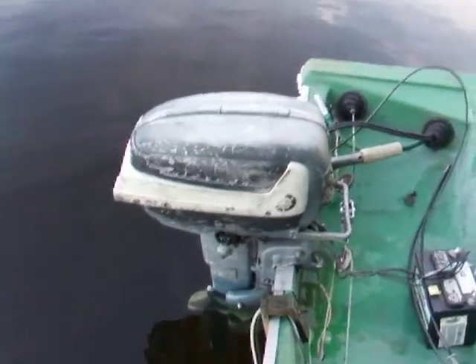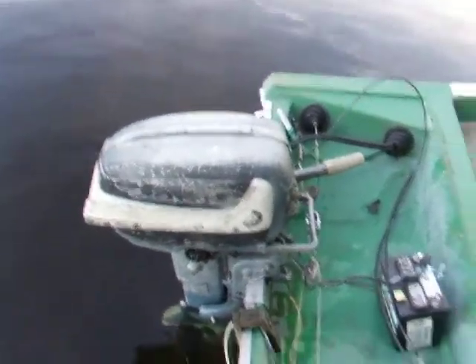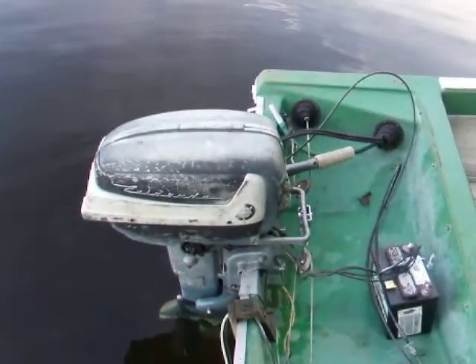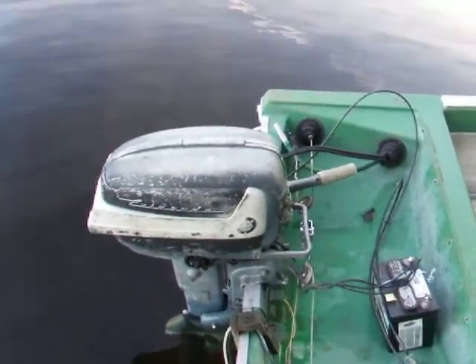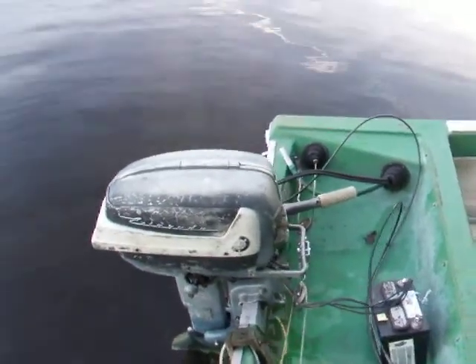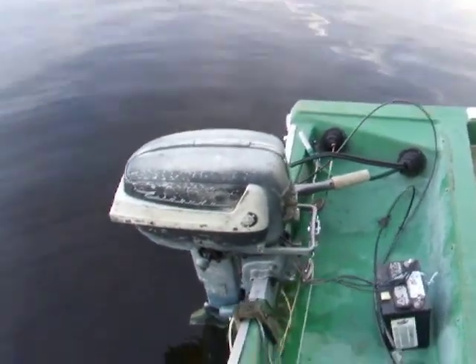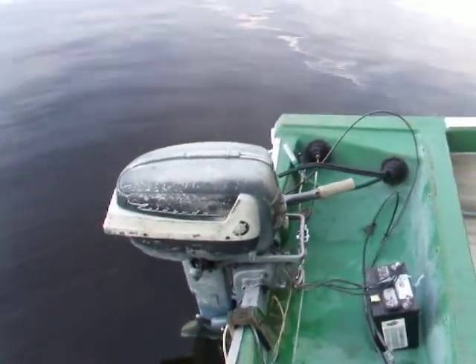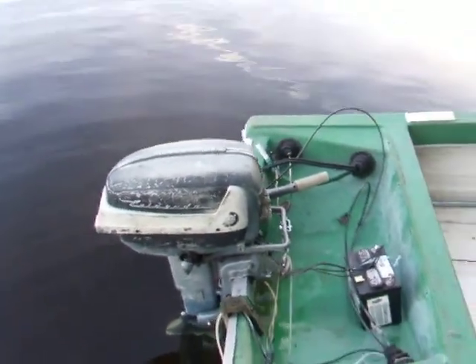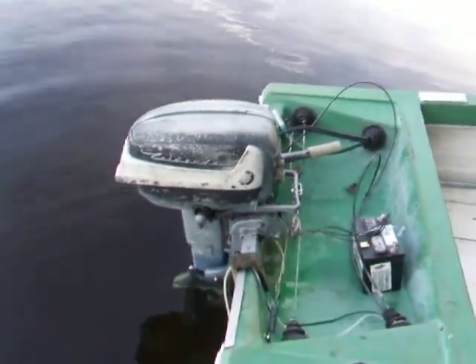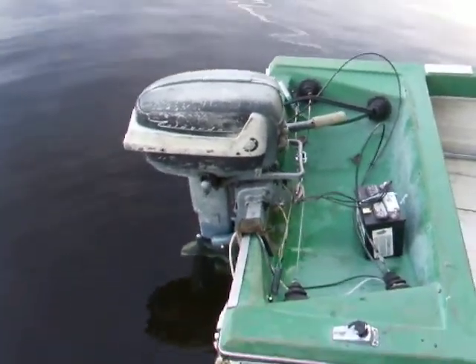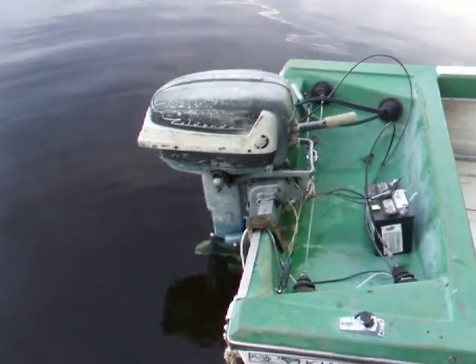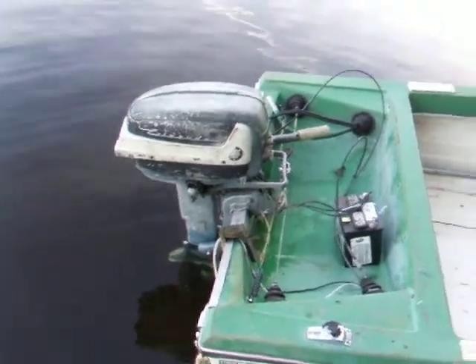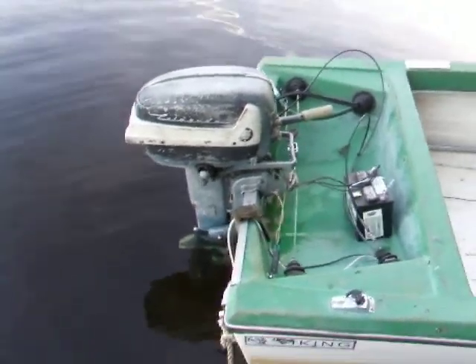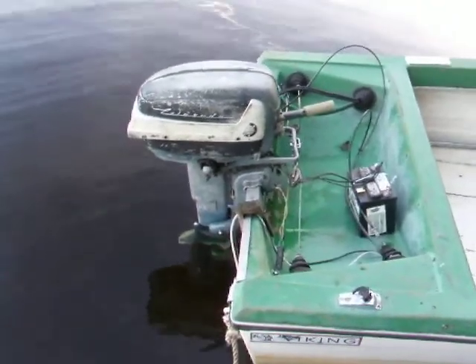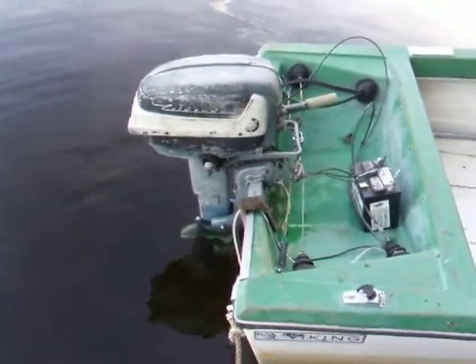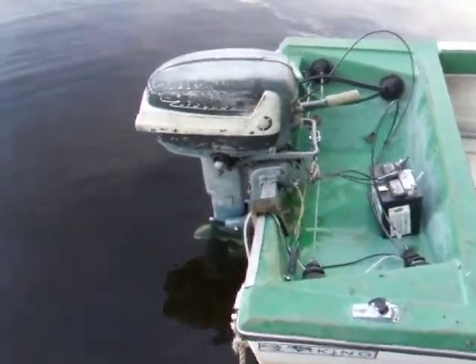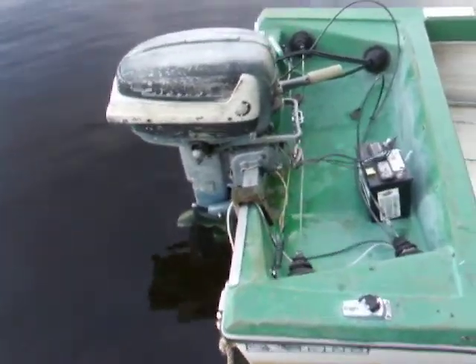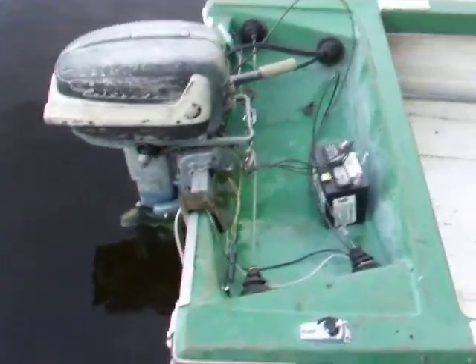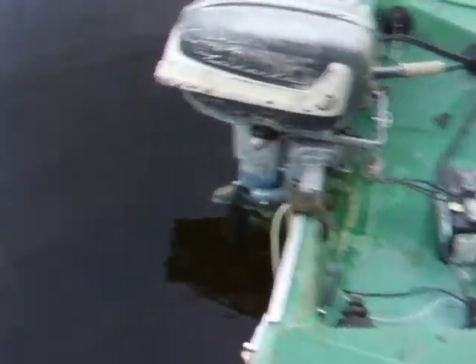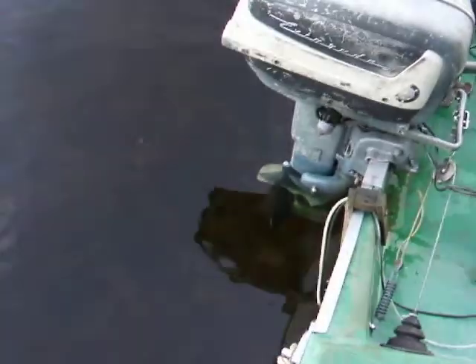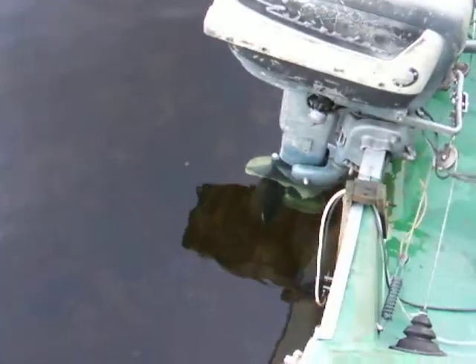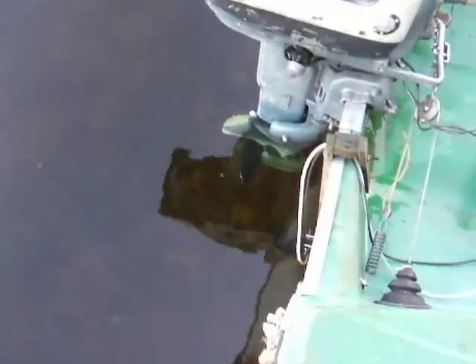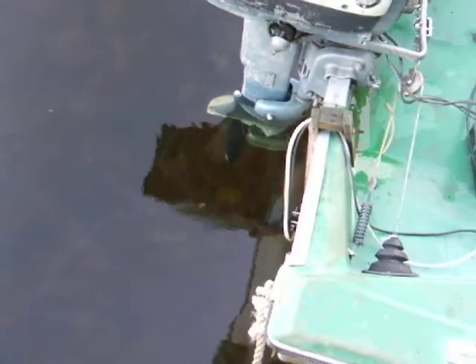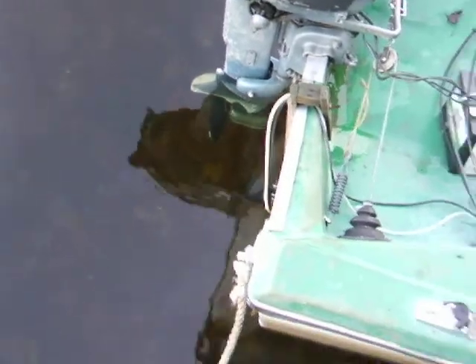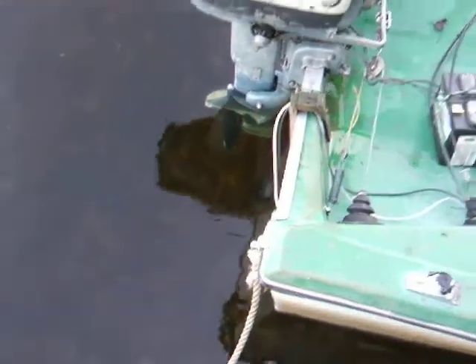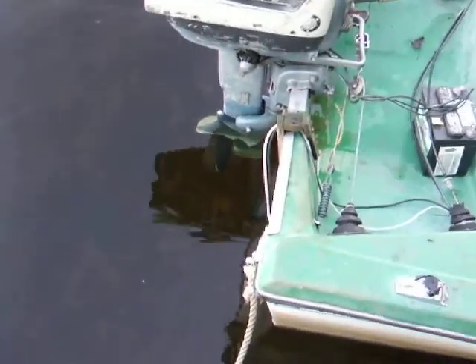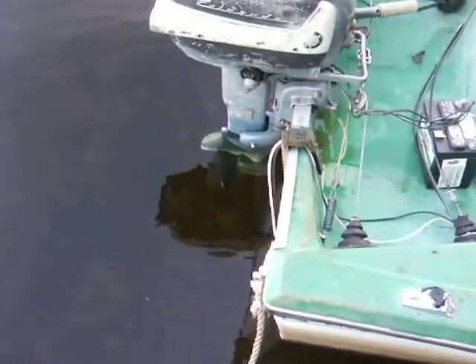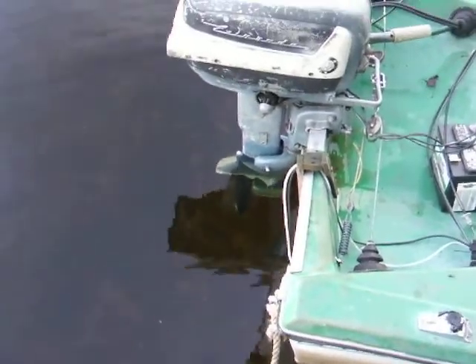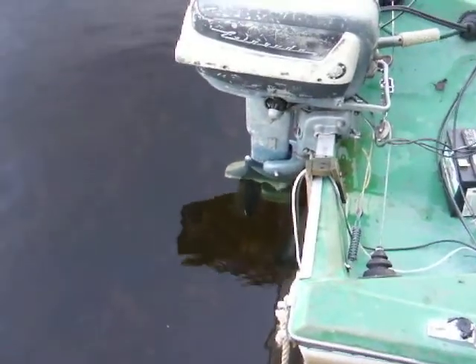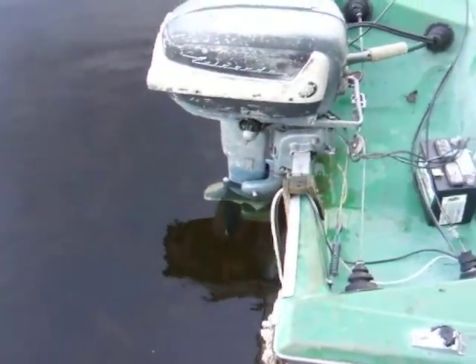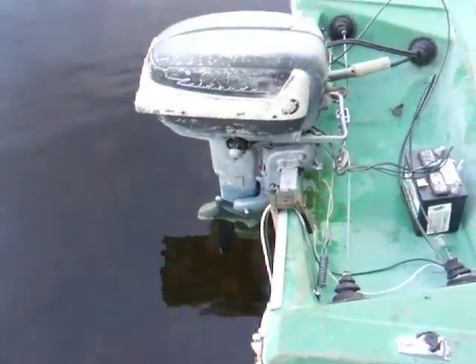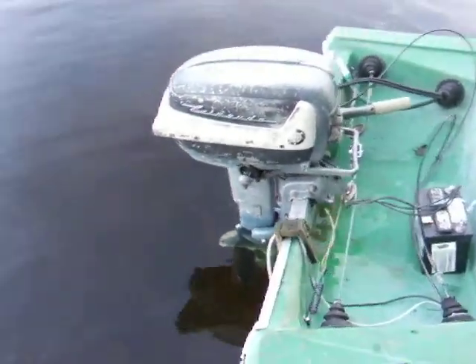I did a whole bunch of work on it. I actually filed the breaker points and started it up — wow, that took a lot of work, amazing. I put a propeller on it and filled the lower unit gear oil, we'll see how that works.